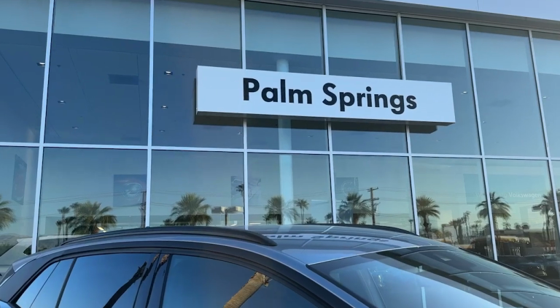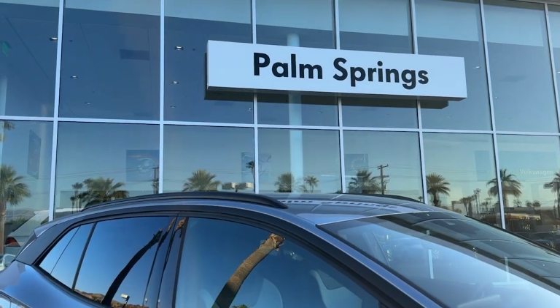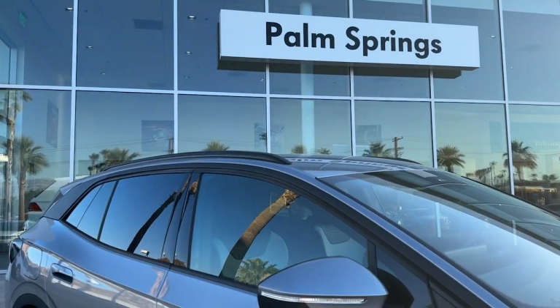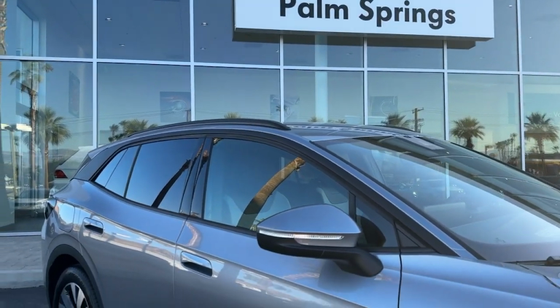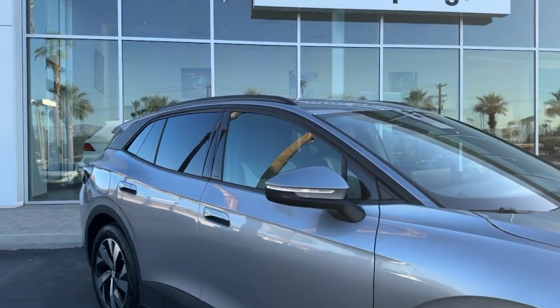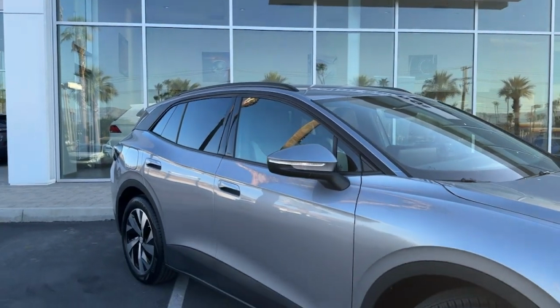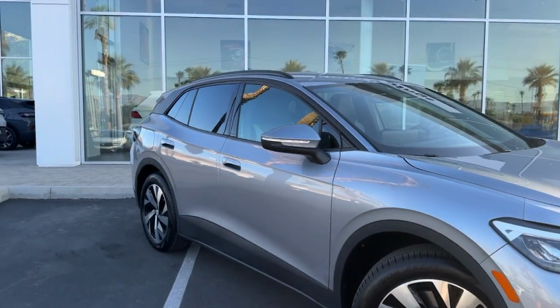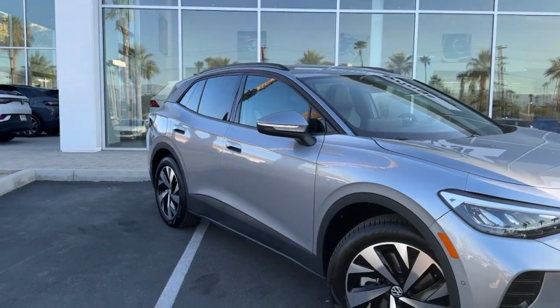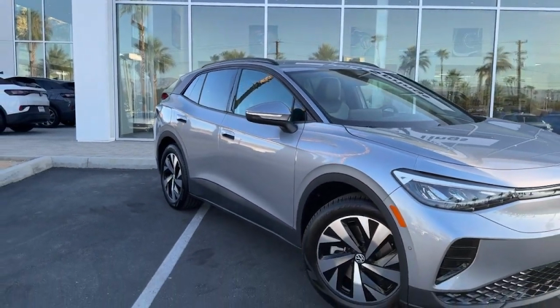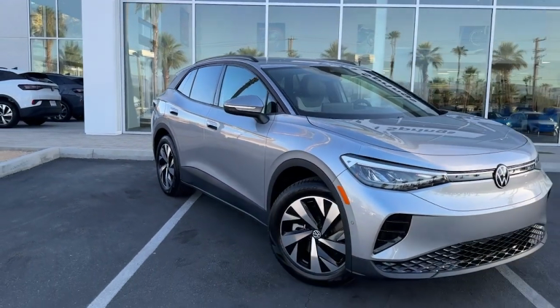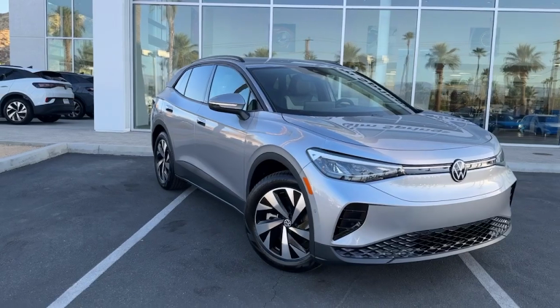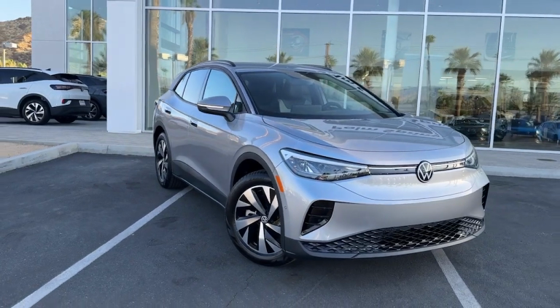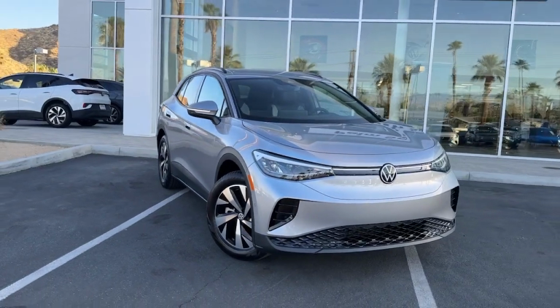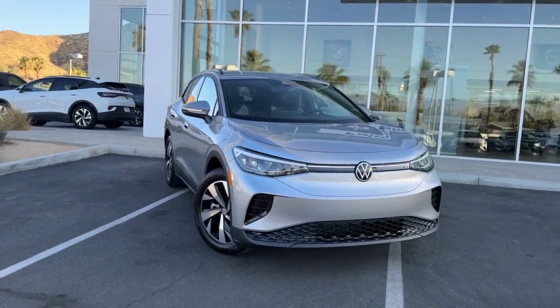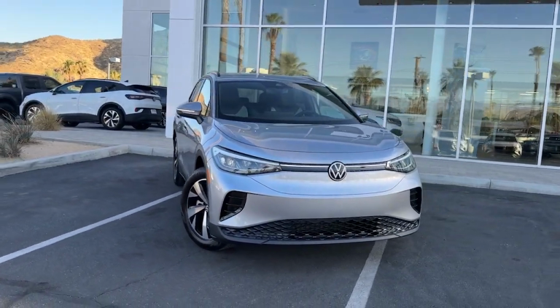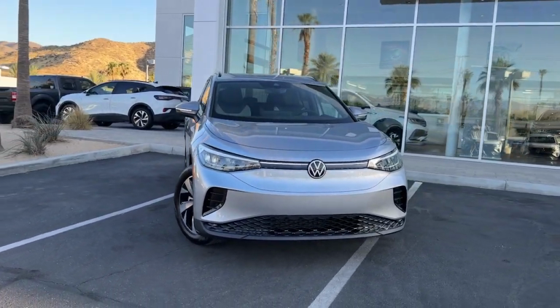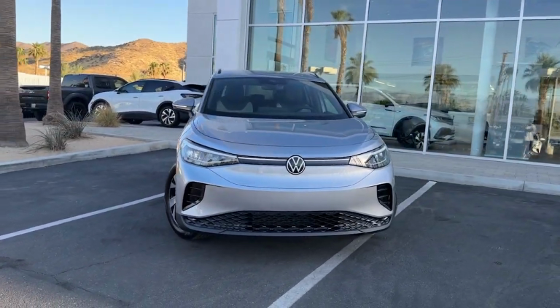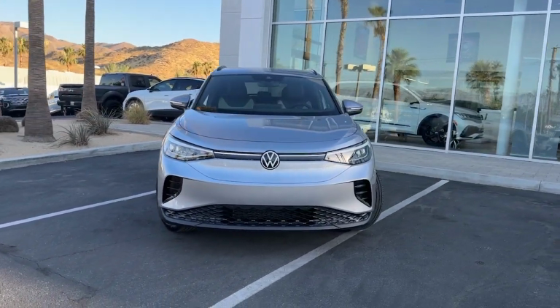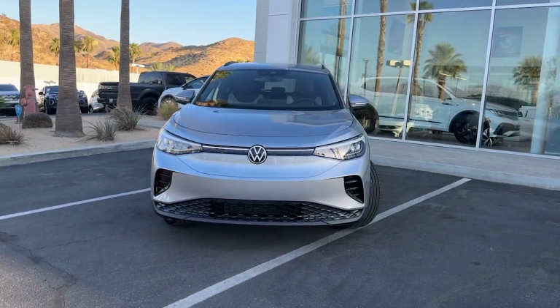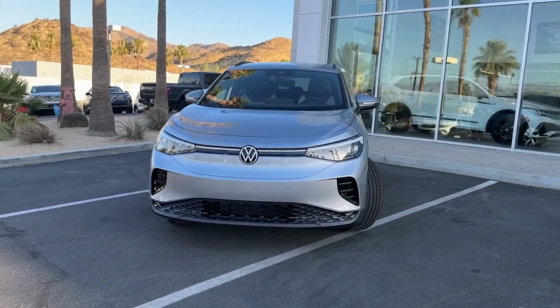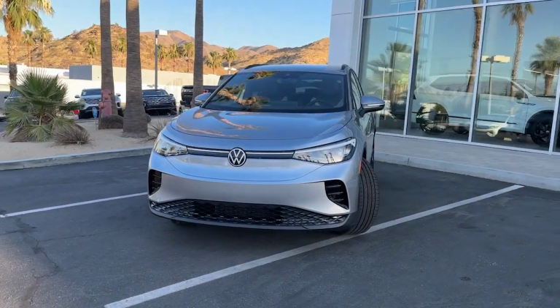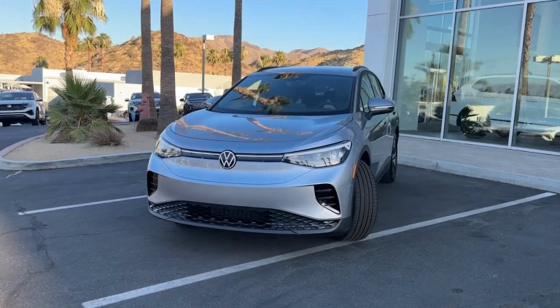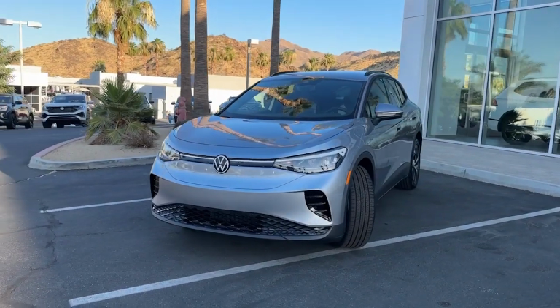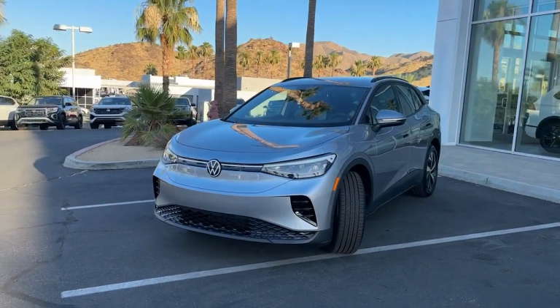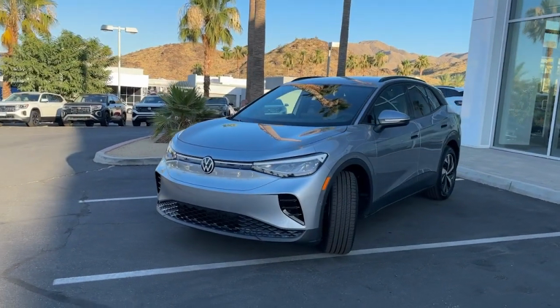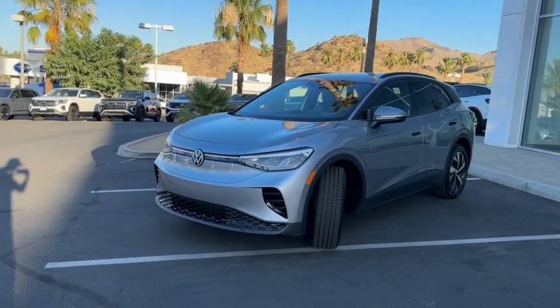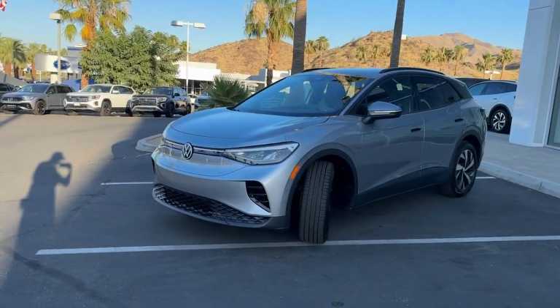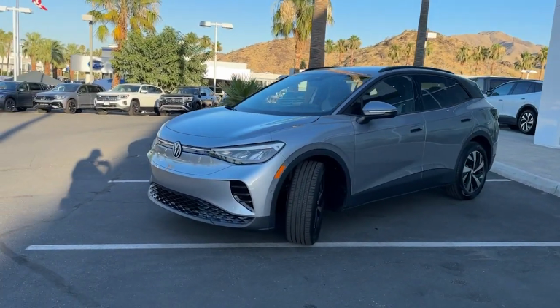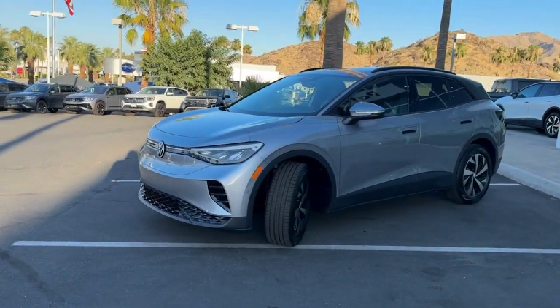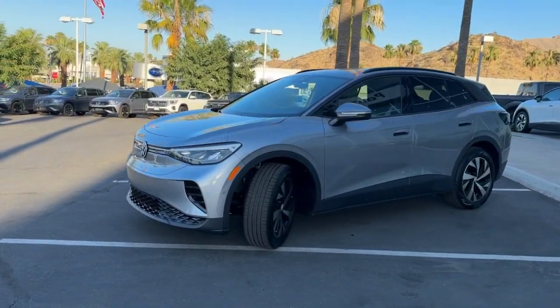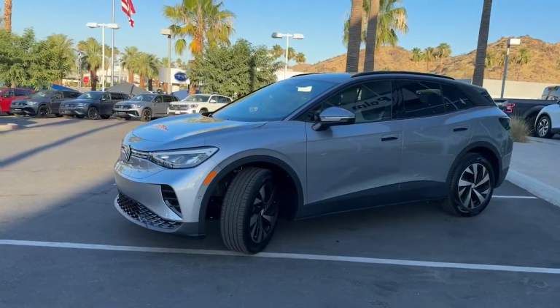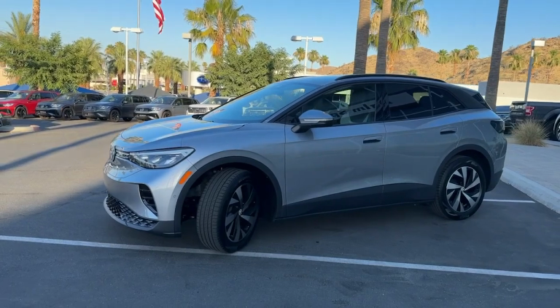Enjoy the view of this 2024 Volkswagen ID.4, the all-electric SUV that brings you clean aerodynamic style, future-focused efficiency, and spacious comfort.